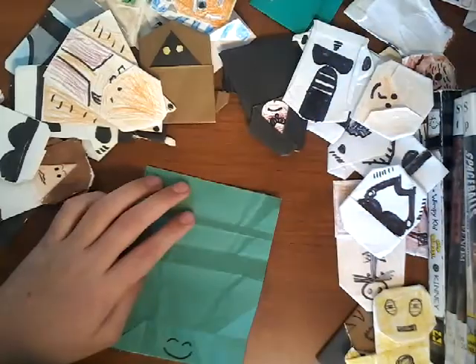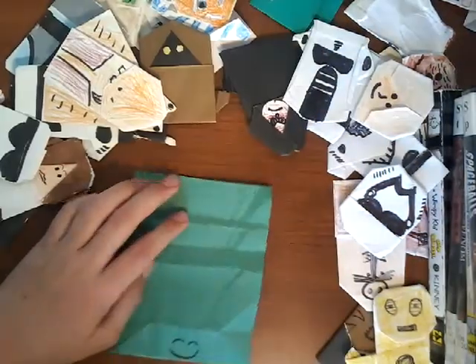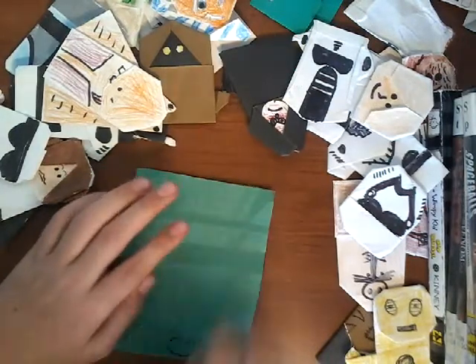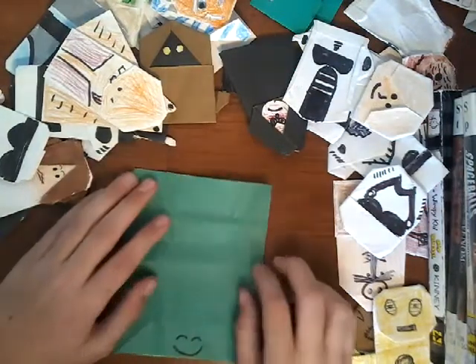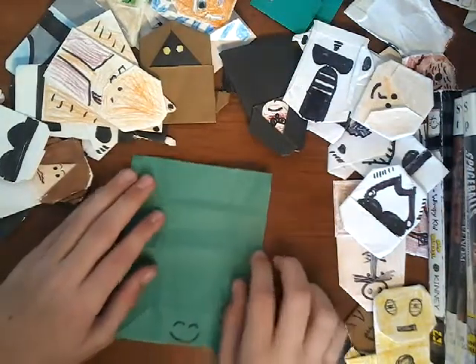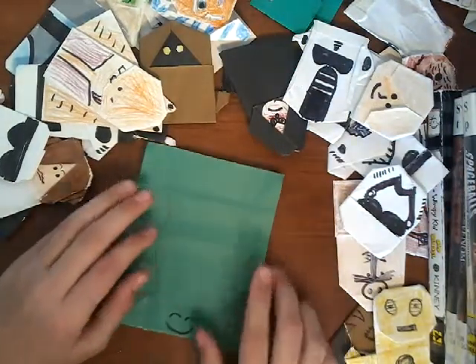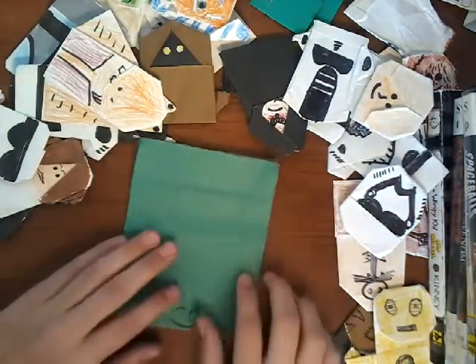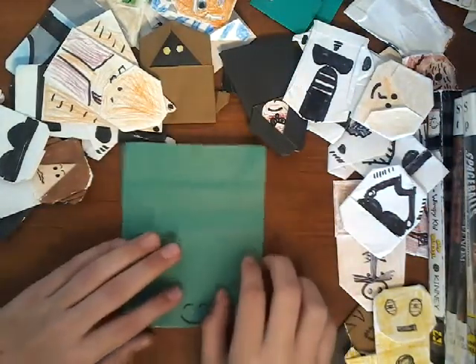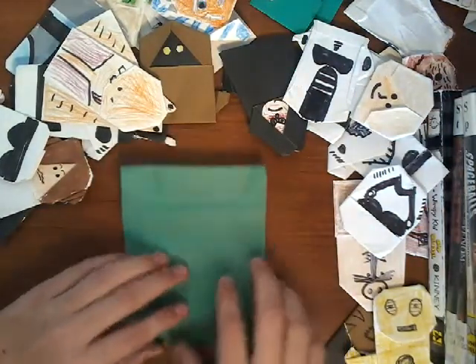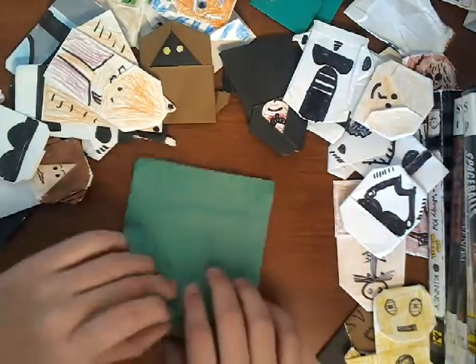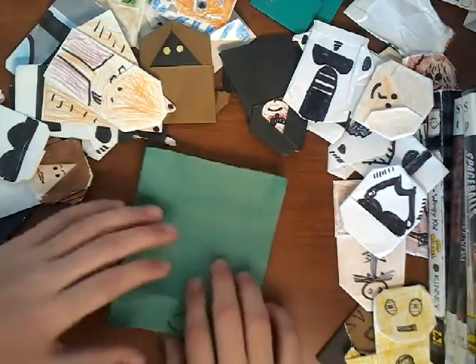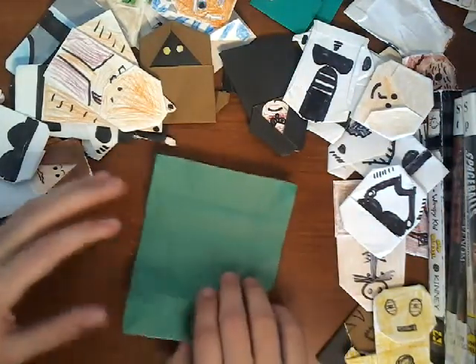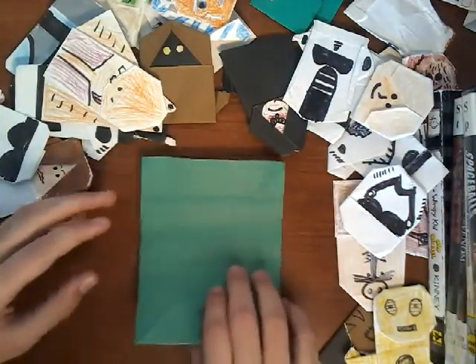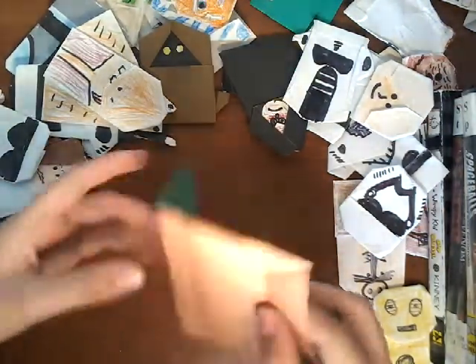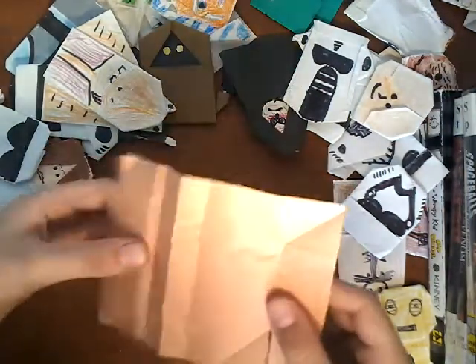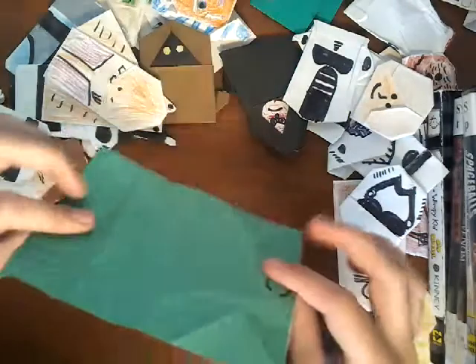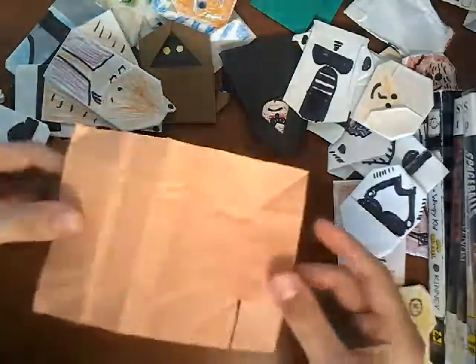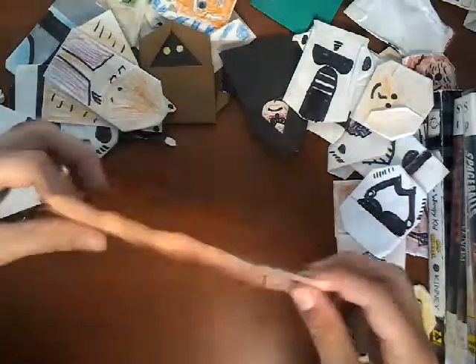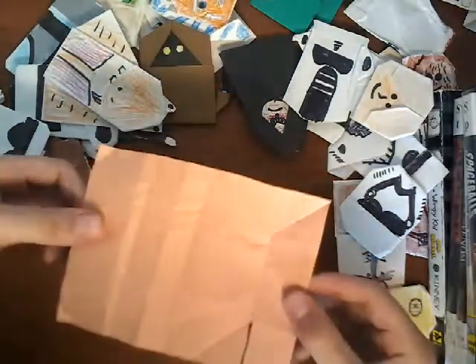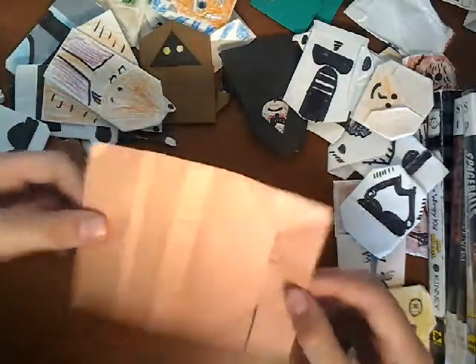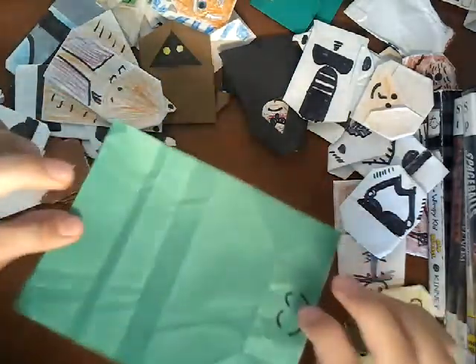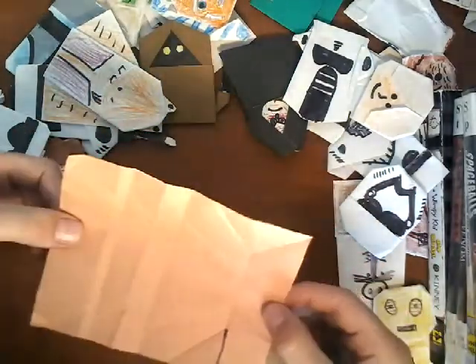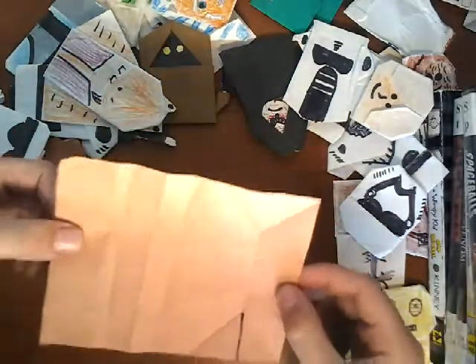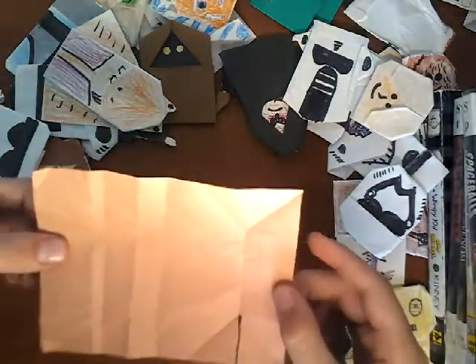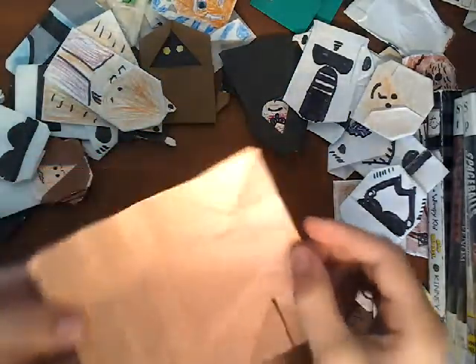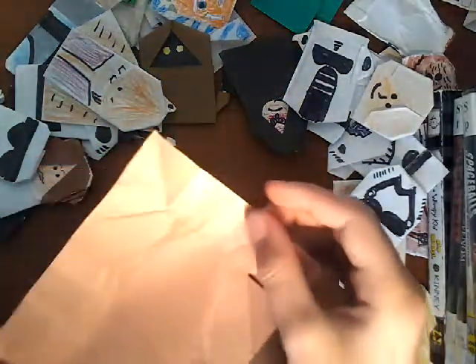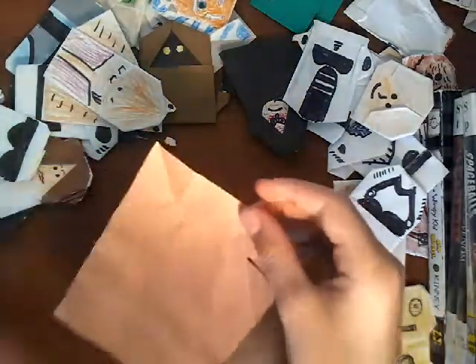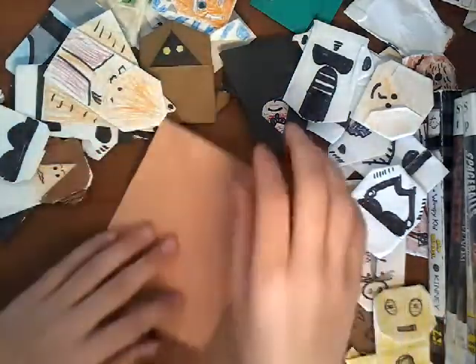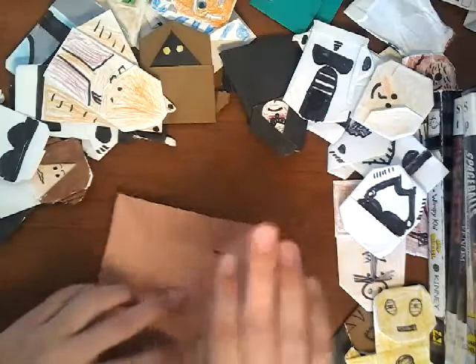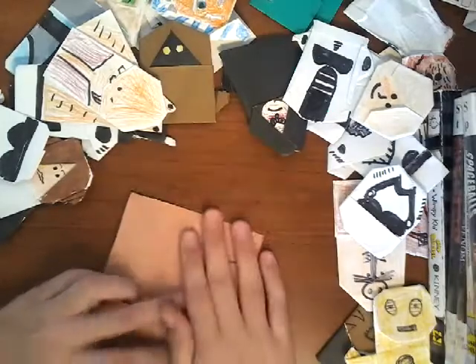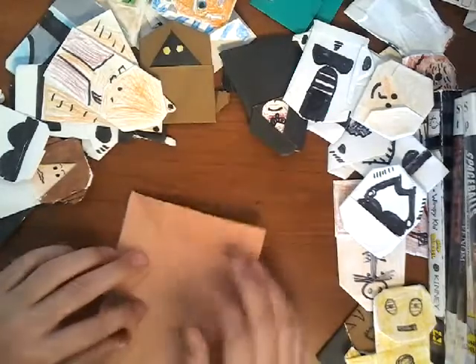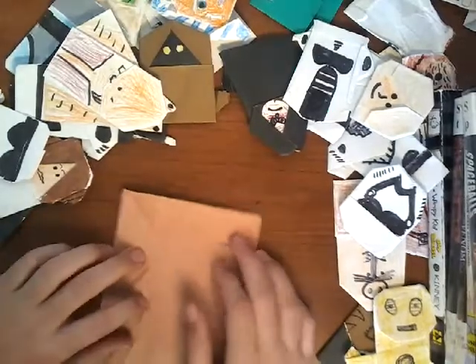First thing you're going to need is a green double-sided — green and brown — piece of paper. Green and brown. We are going to start on the brown side.